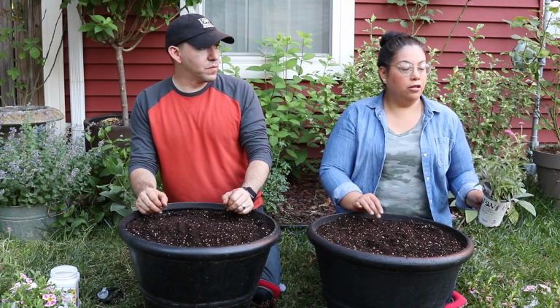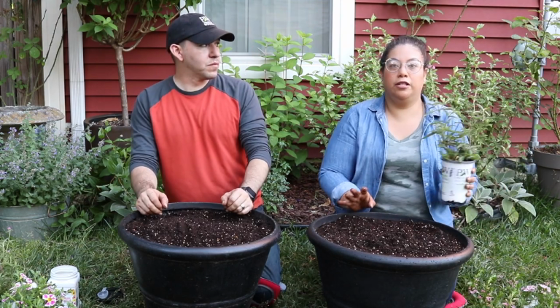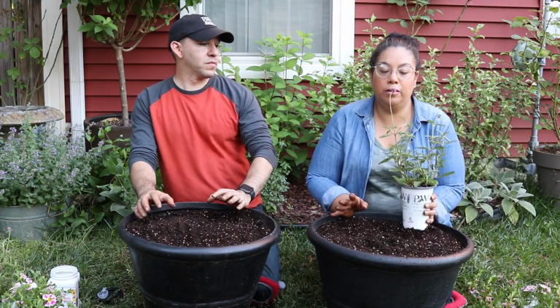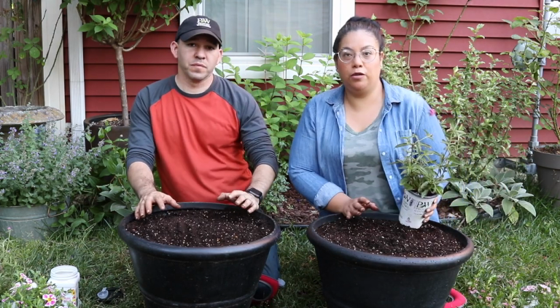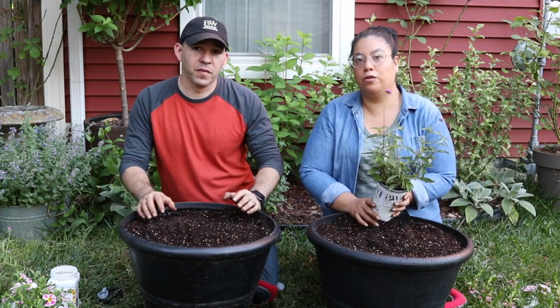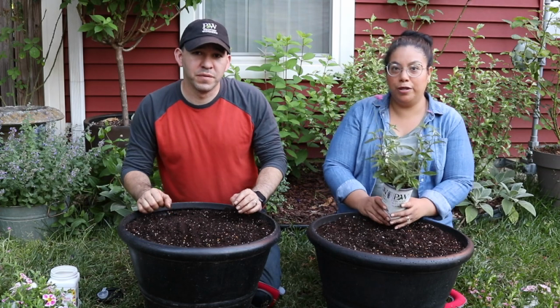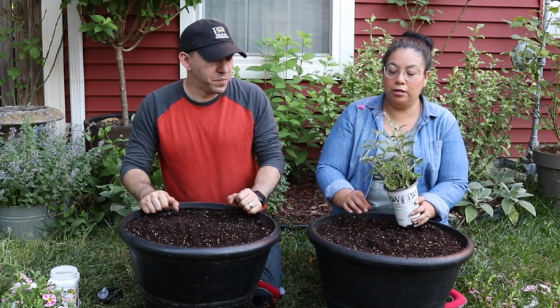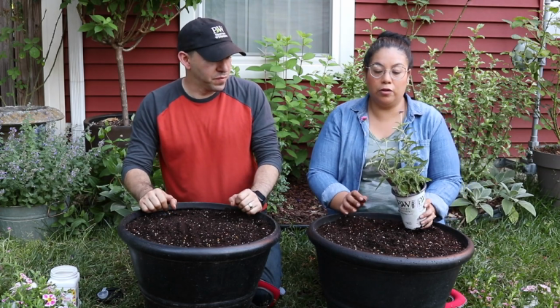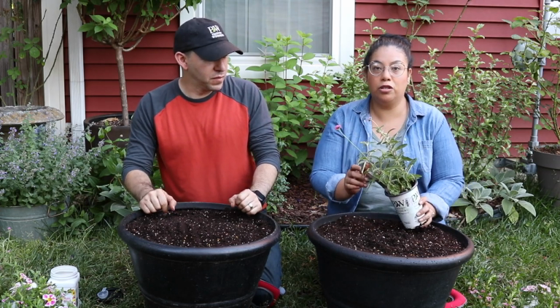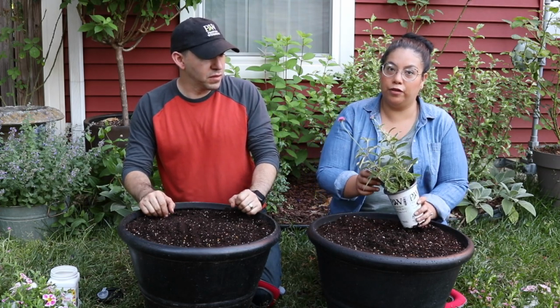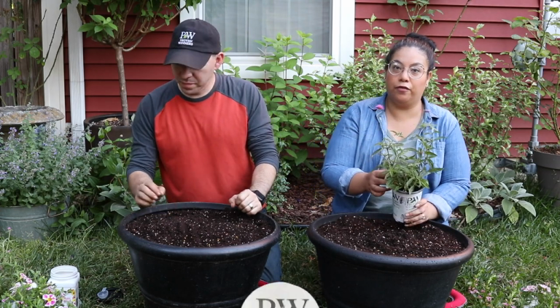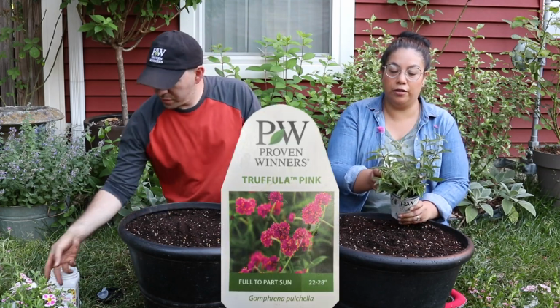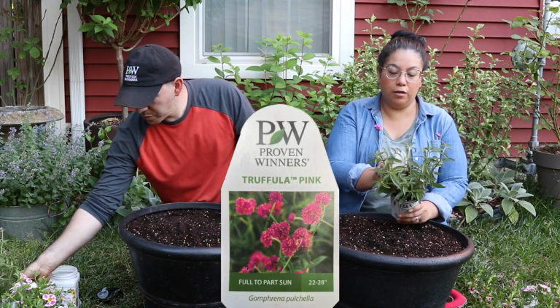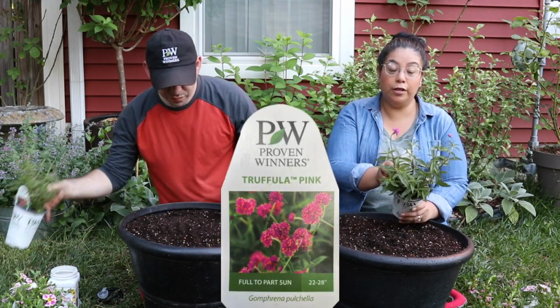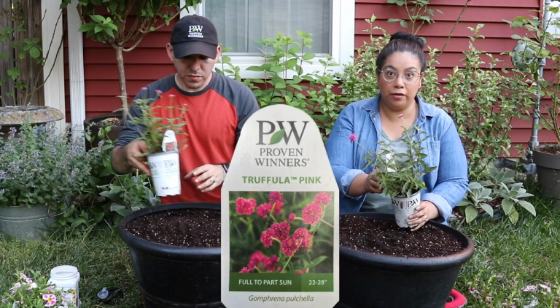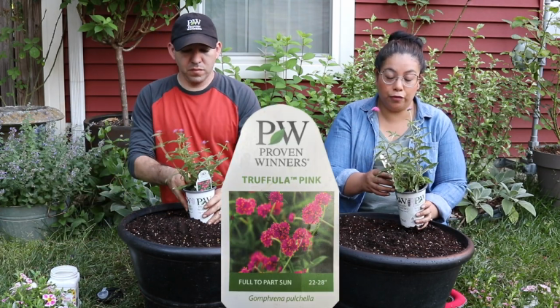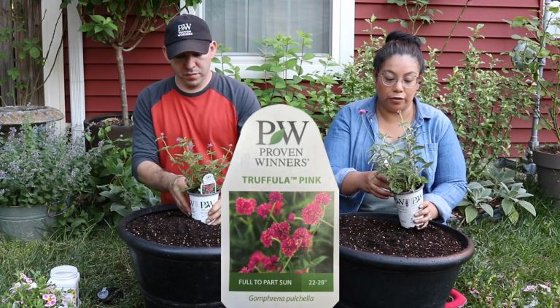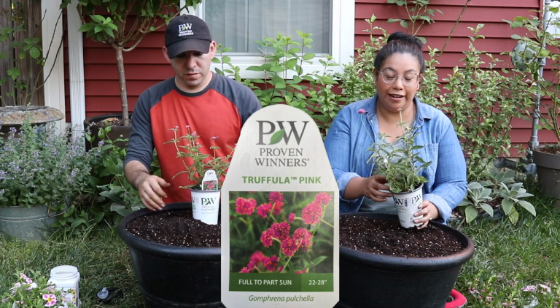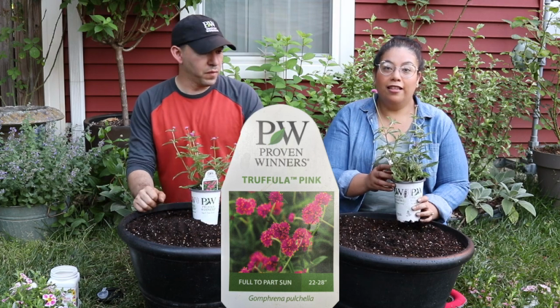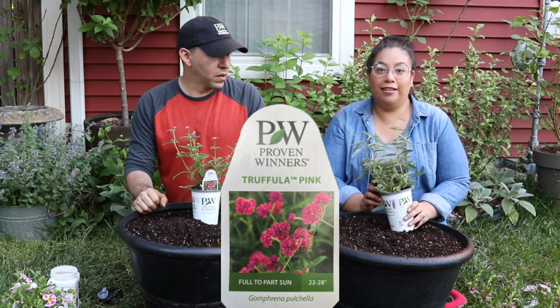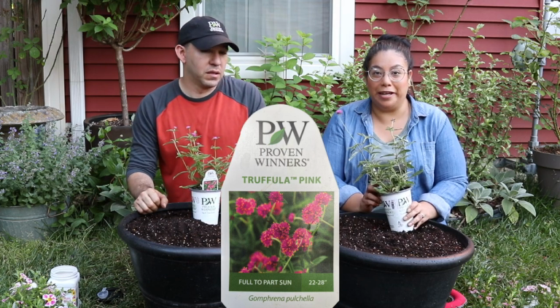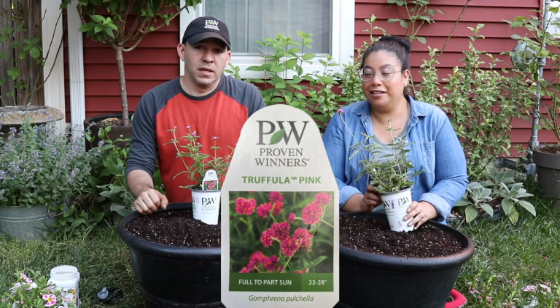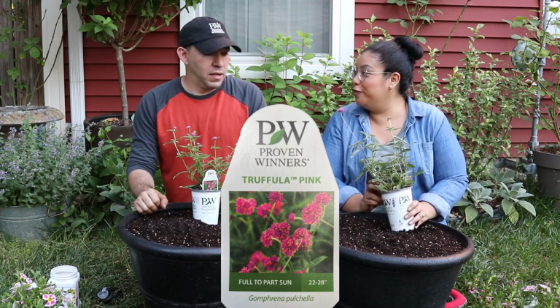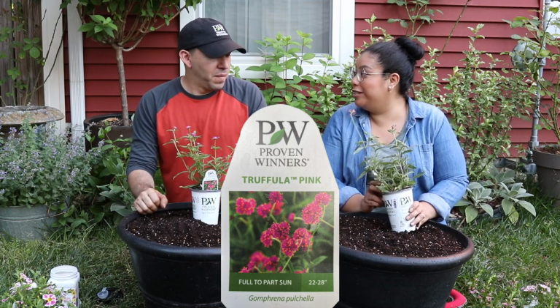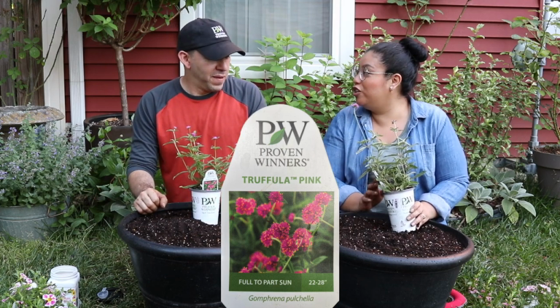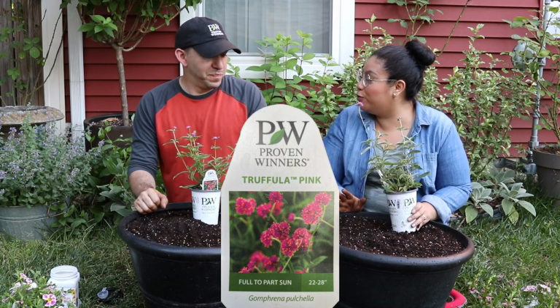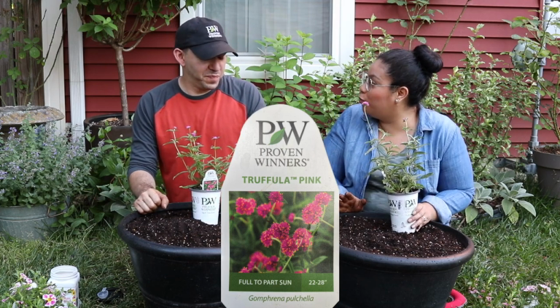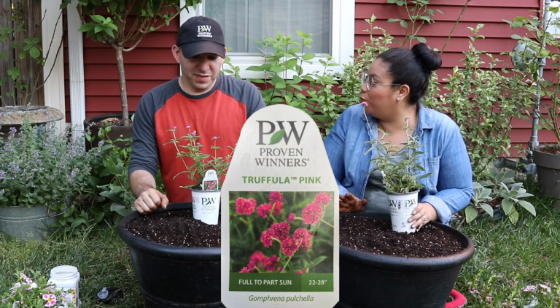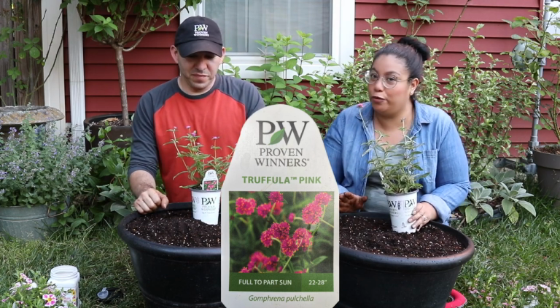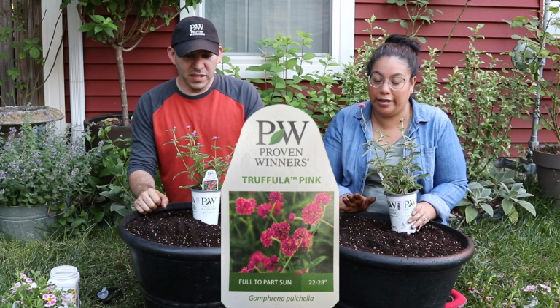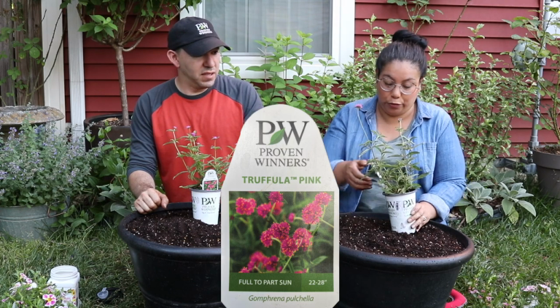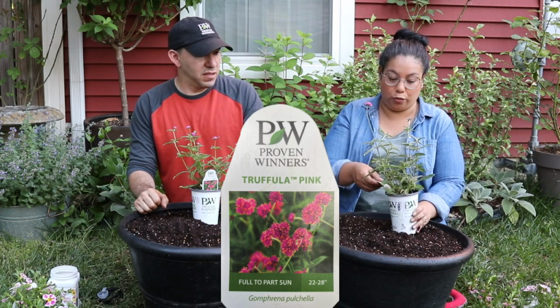So this is one of the plants we're going to be using — this is Truffala Pink Gomphrena from Proven Winners, and it gets big. That's one of the huge reasons why we want to go ahead and use this one.